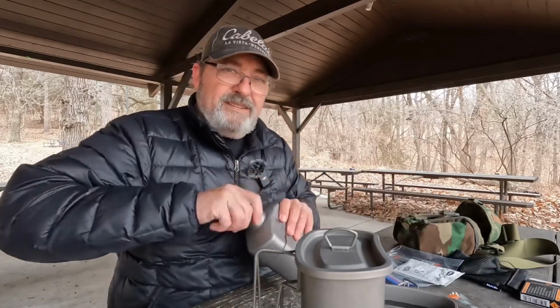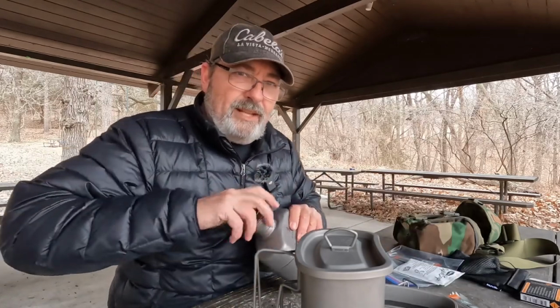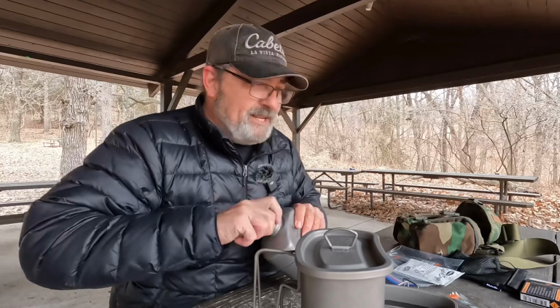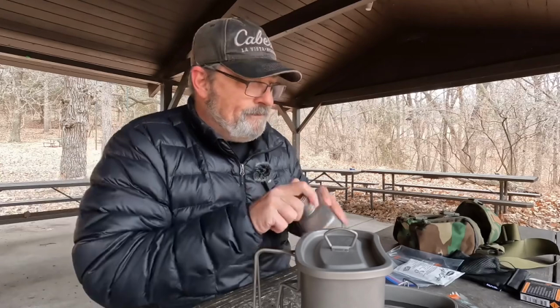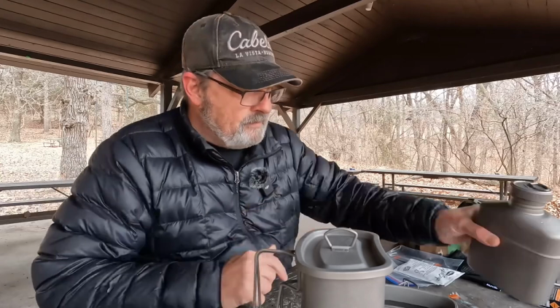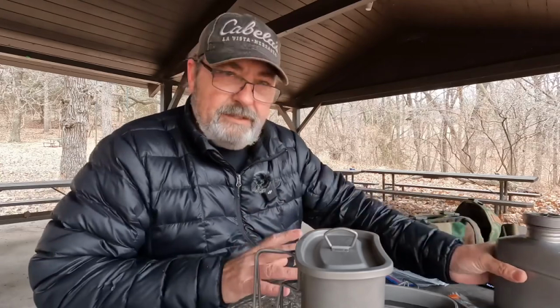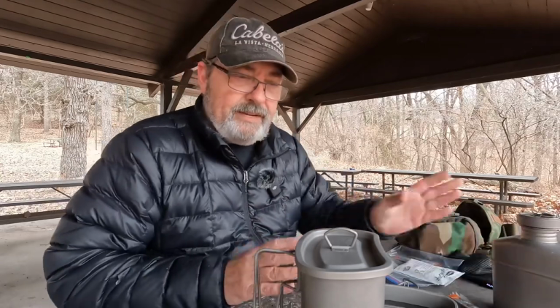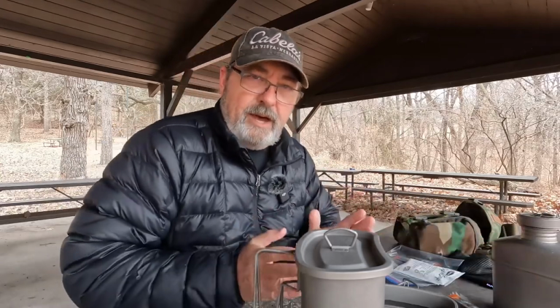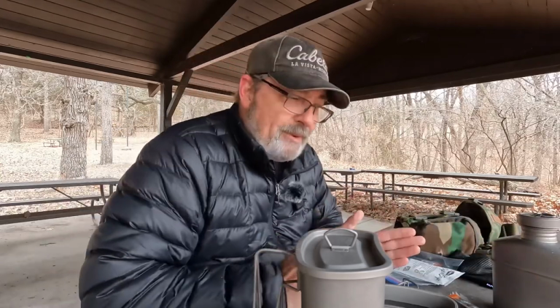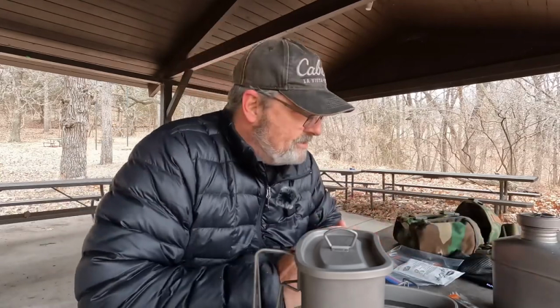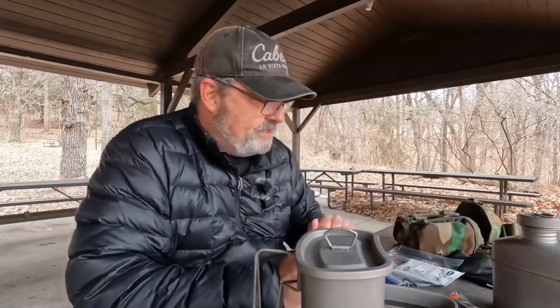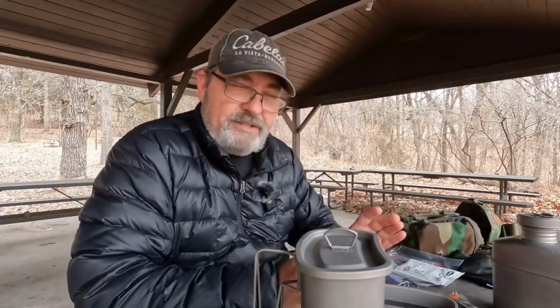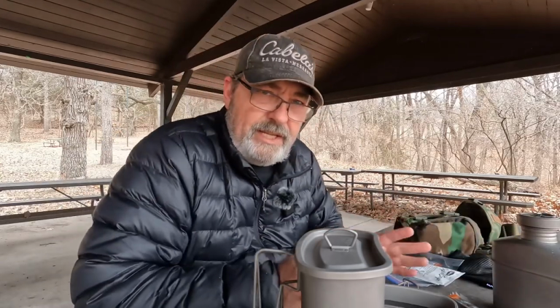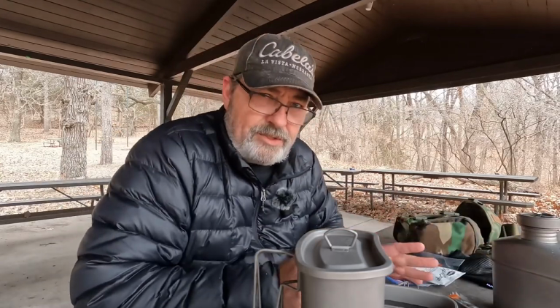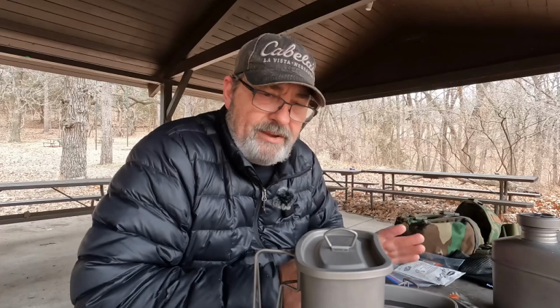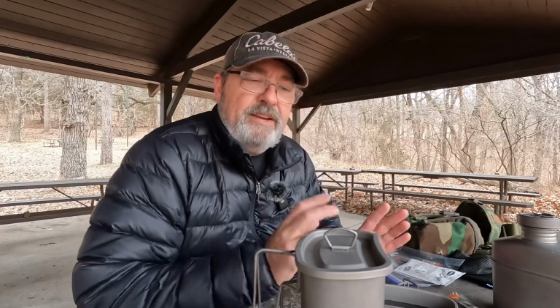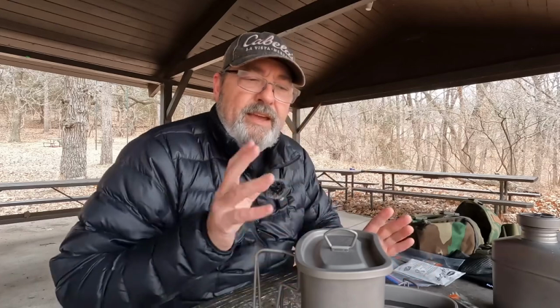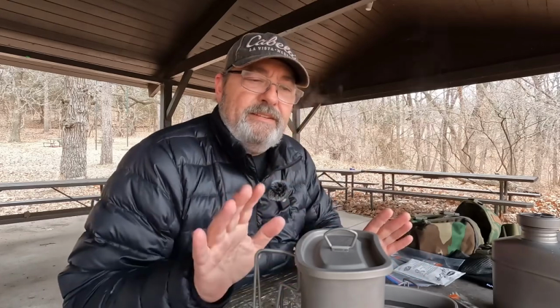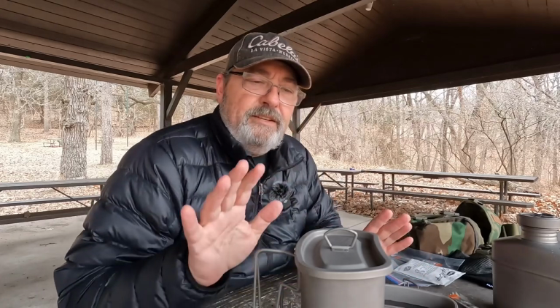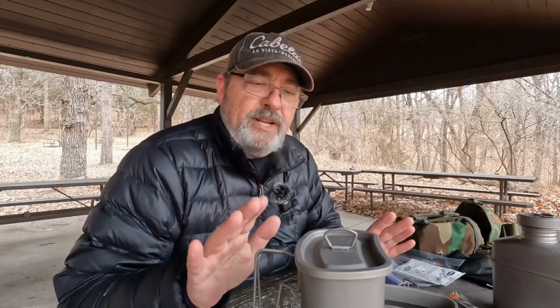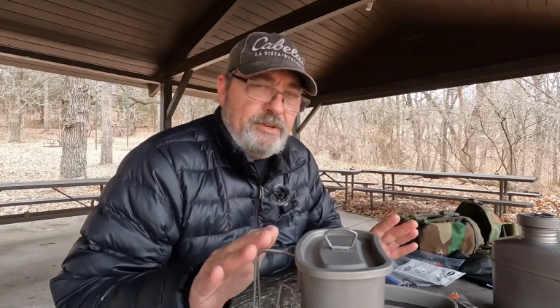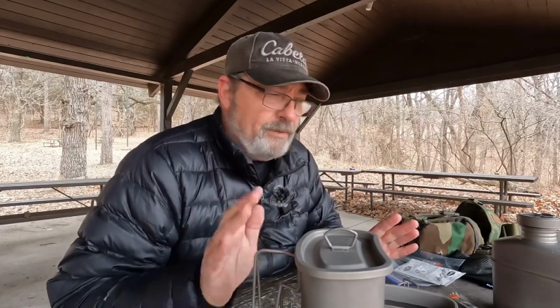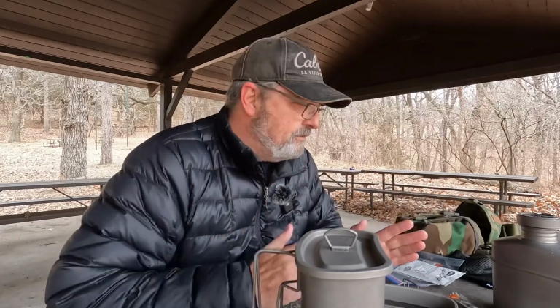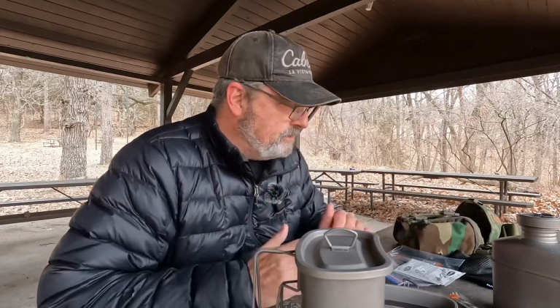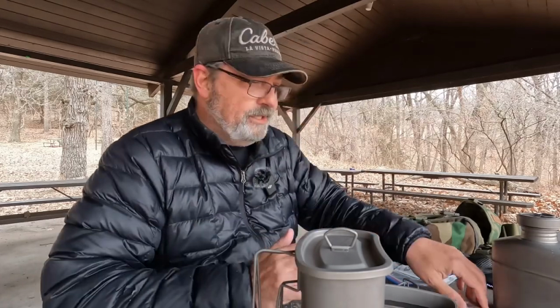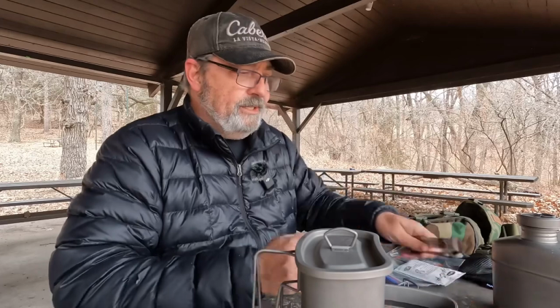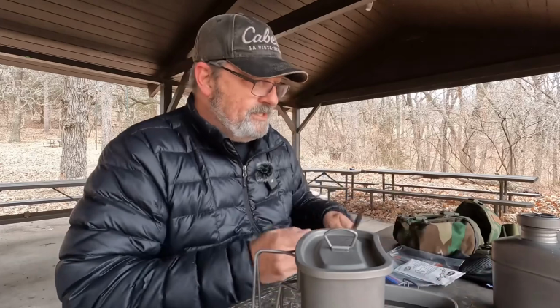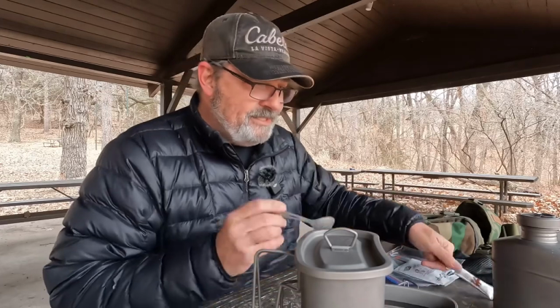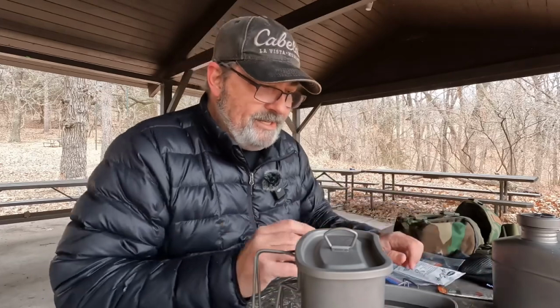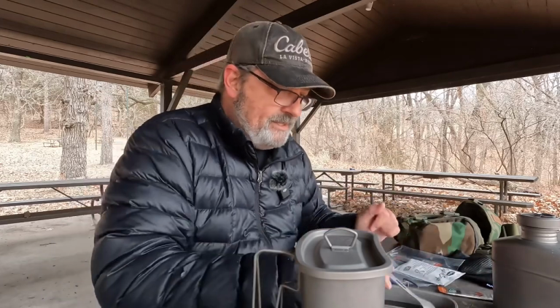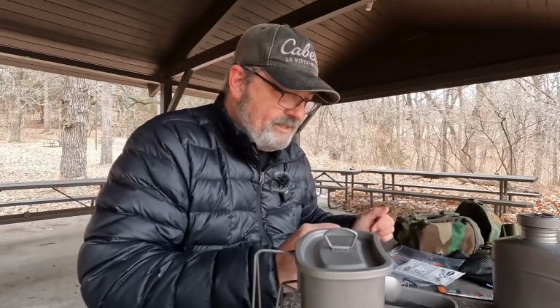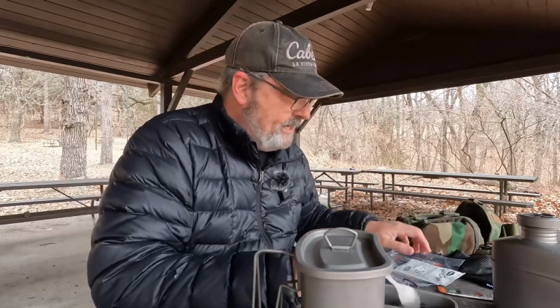This is why I like this set — you get a cup and a pot, so you've got something to eat or drink out of and you can have your coffee while you're waiting for your food to cook. It's just a nice little setup.